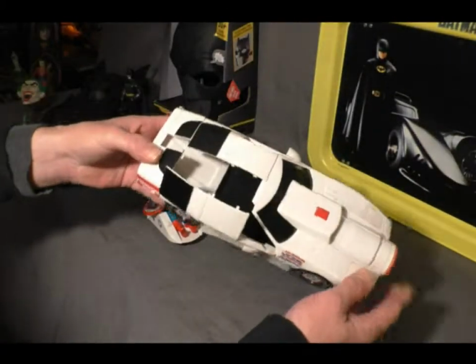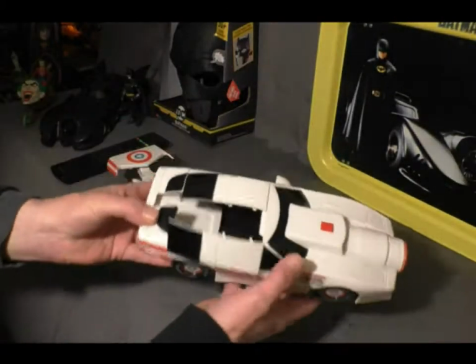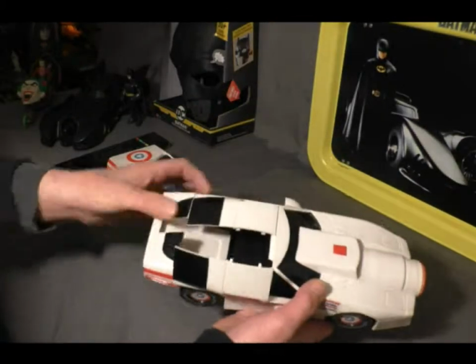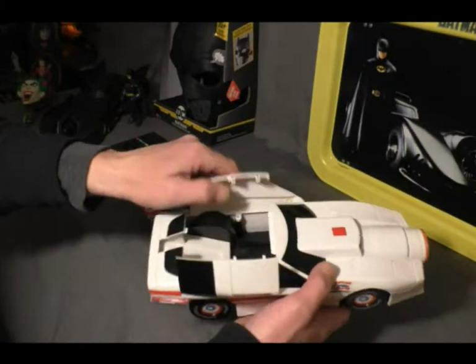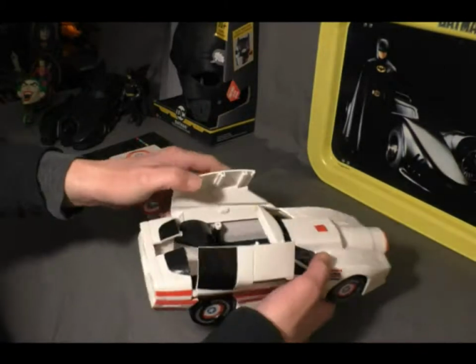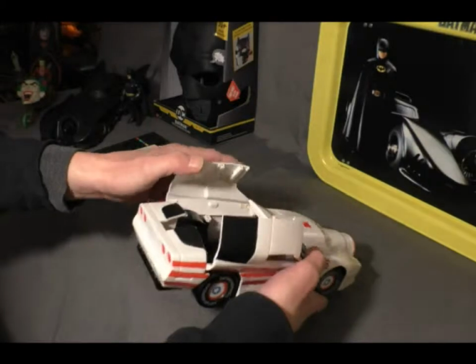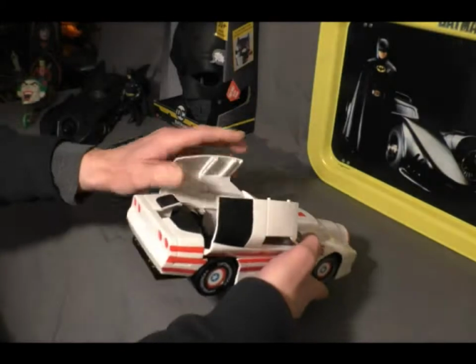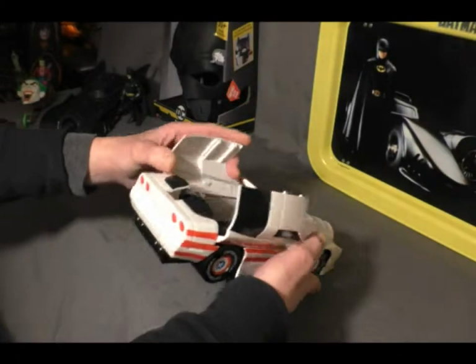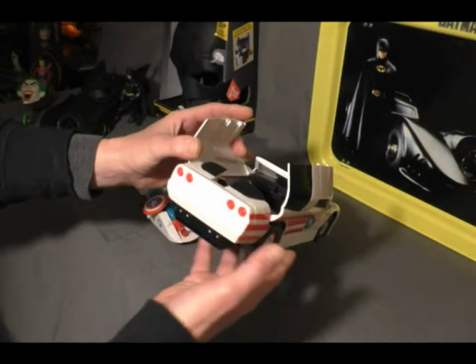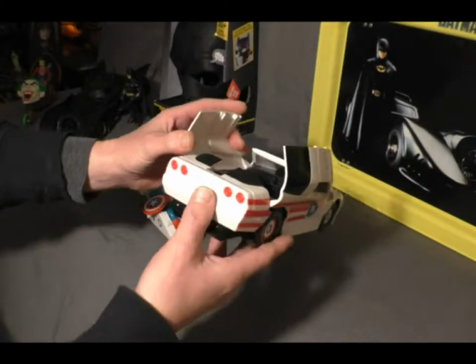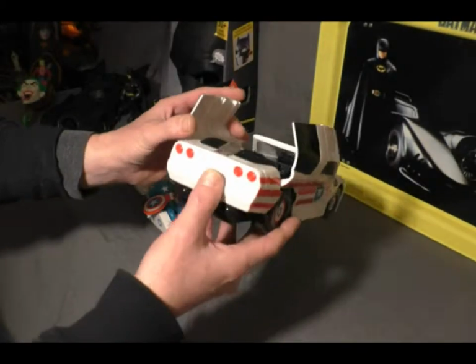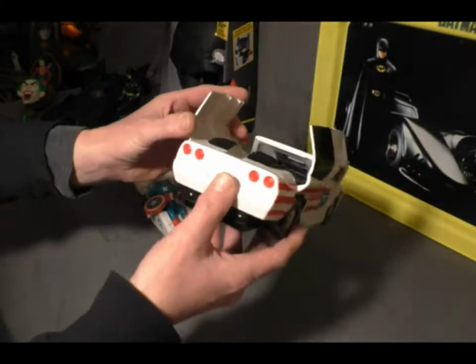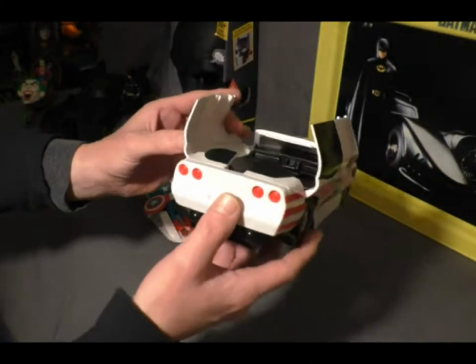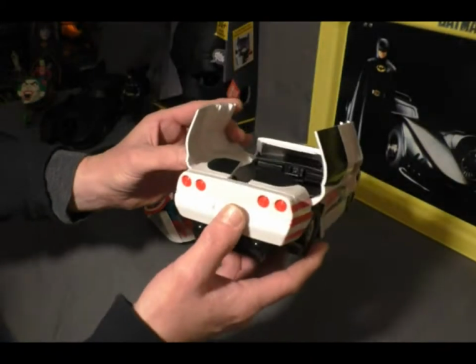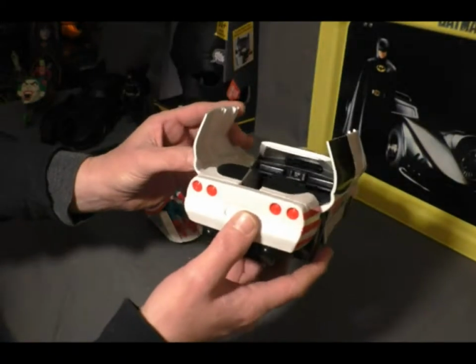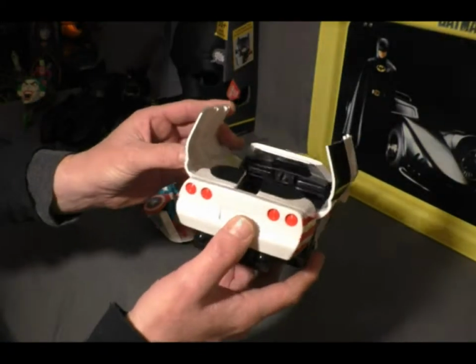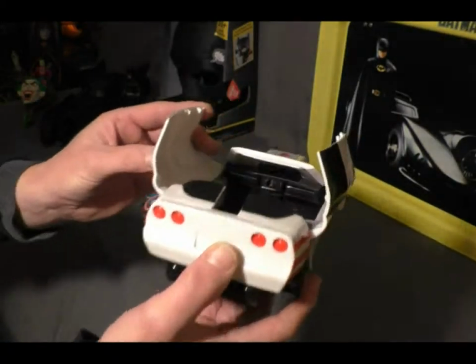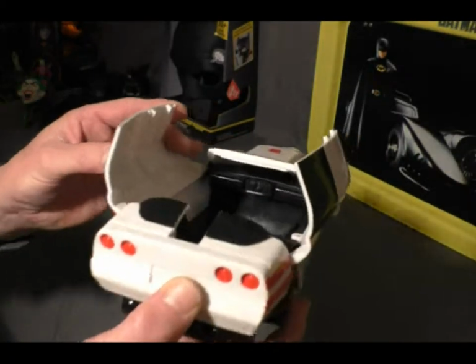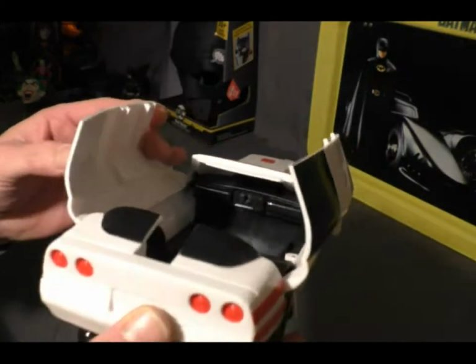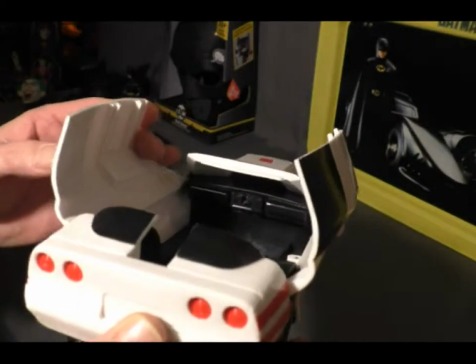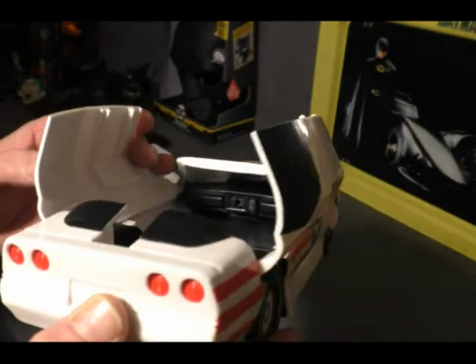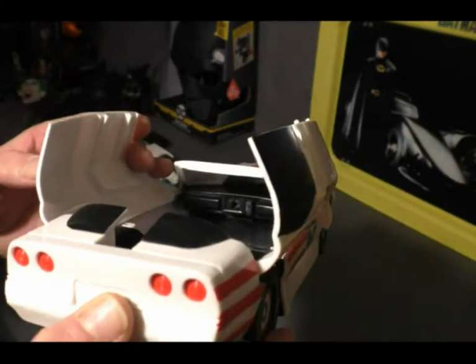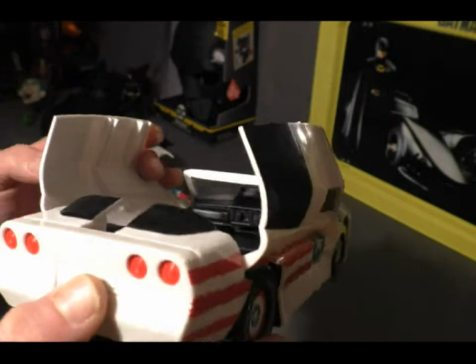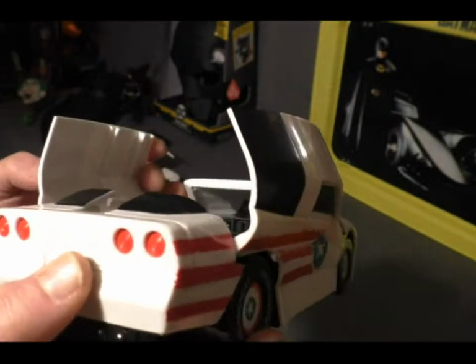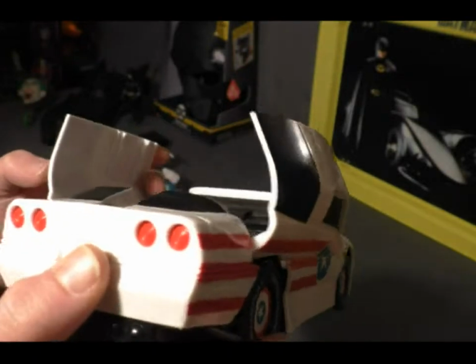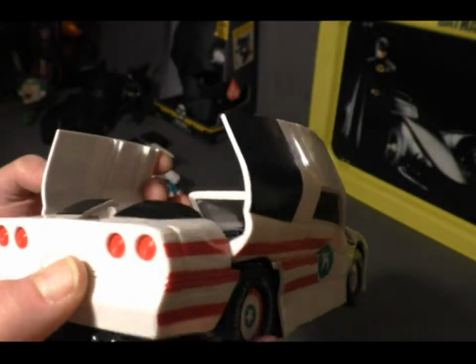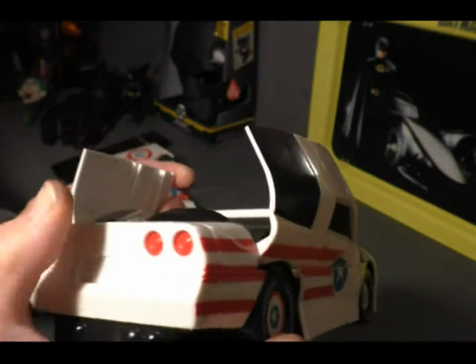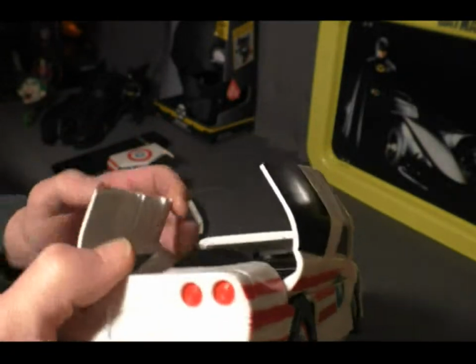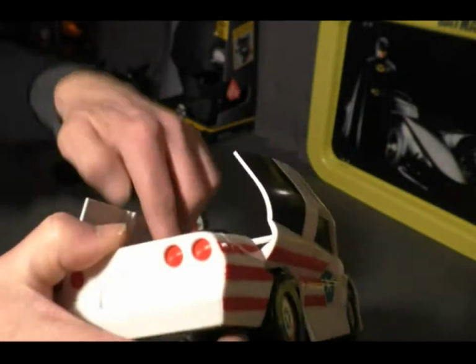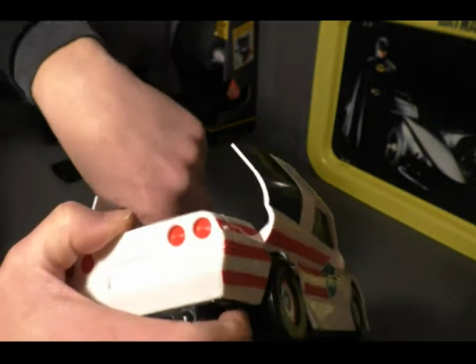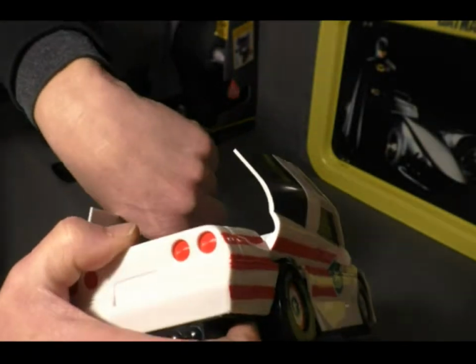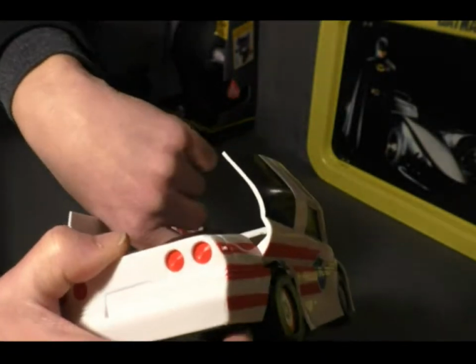Inside the coupe is pretty much just a — you can see it's got the steering wheel in there. There is a steering wheel right there, as you can see.